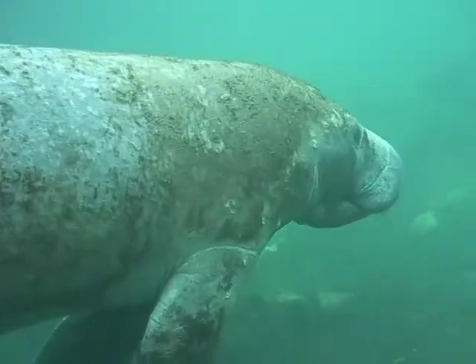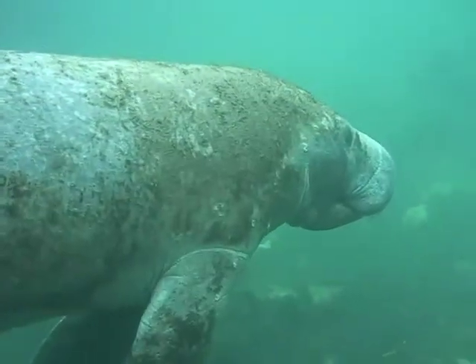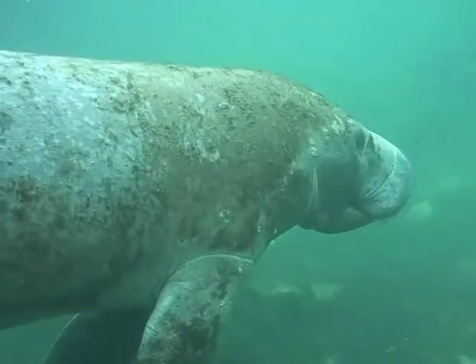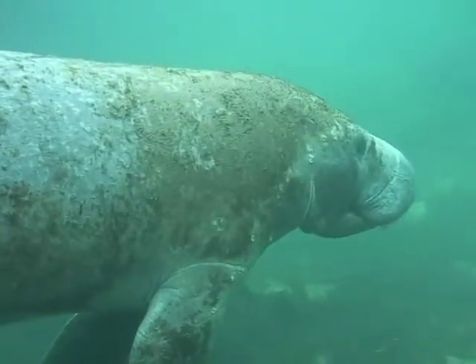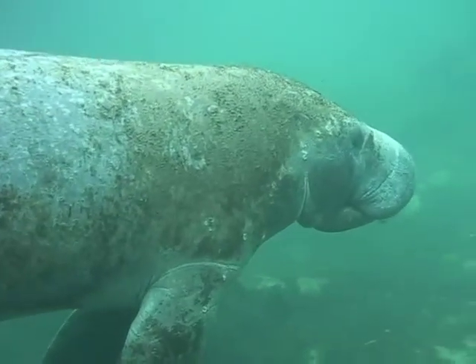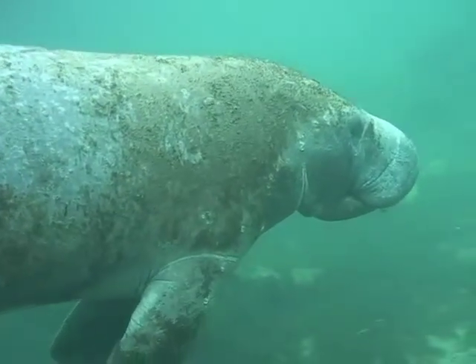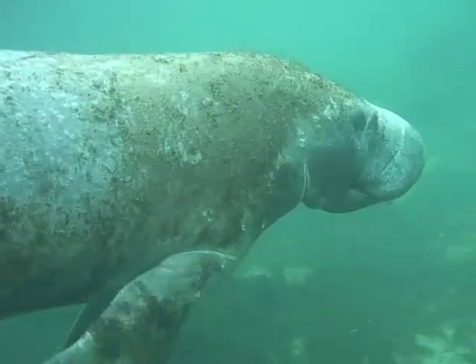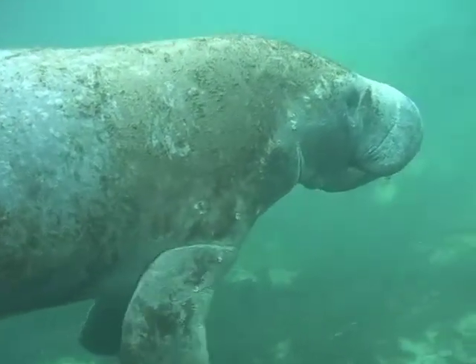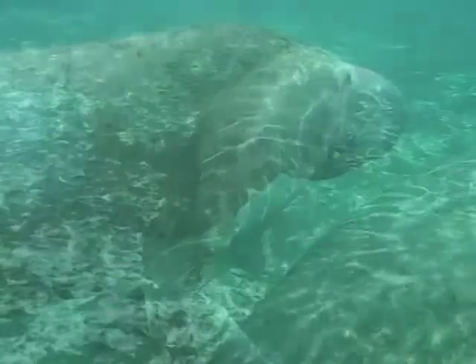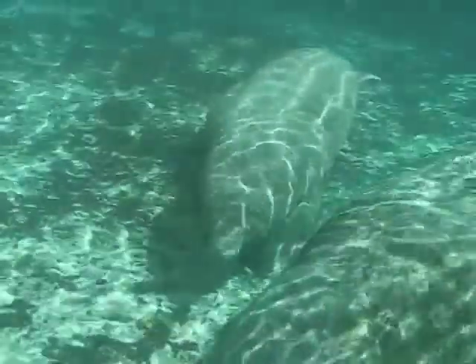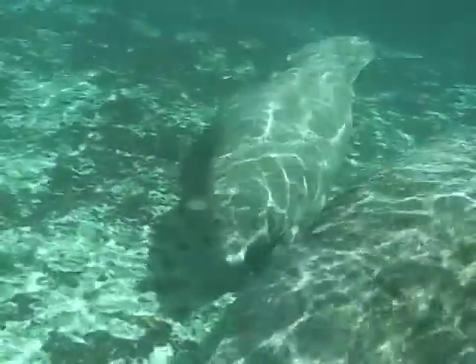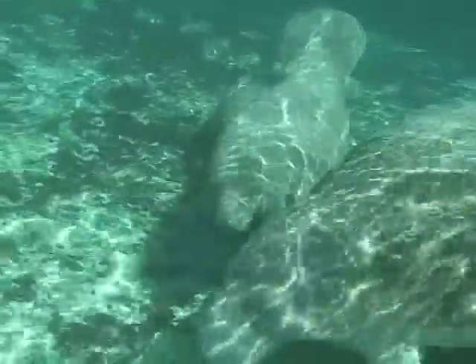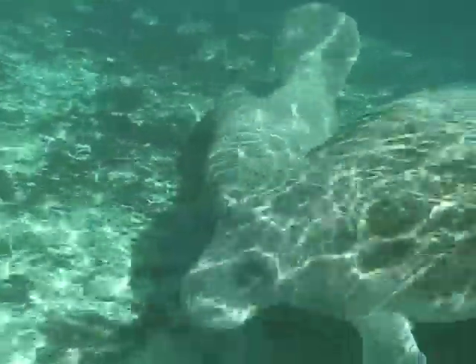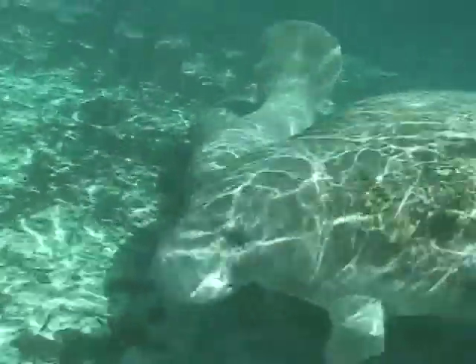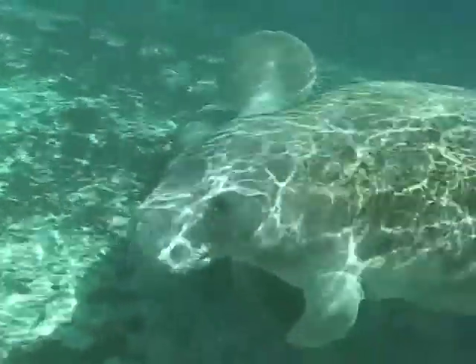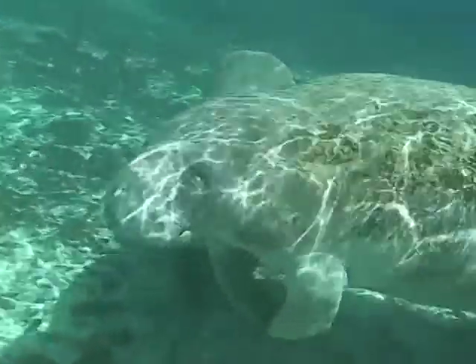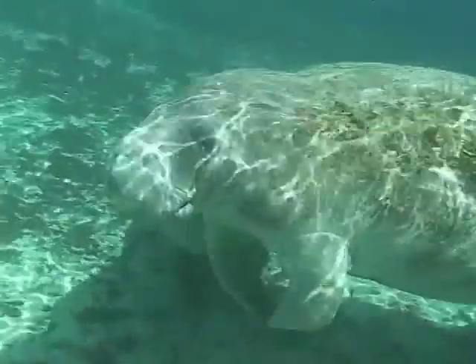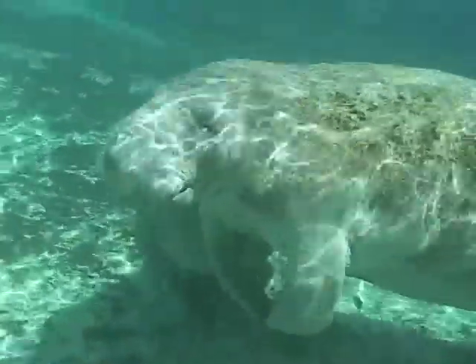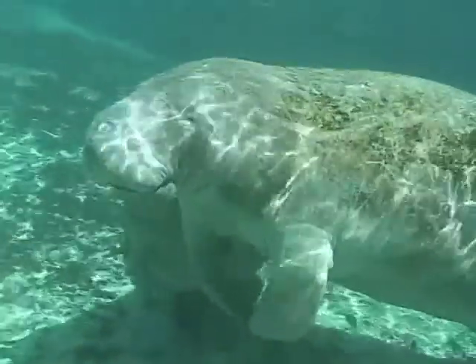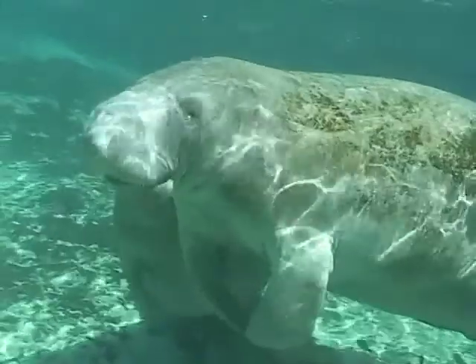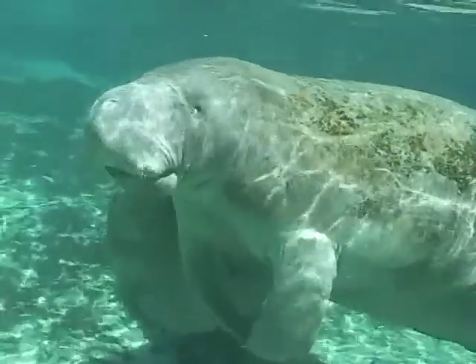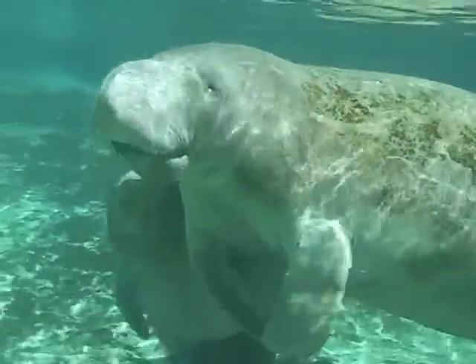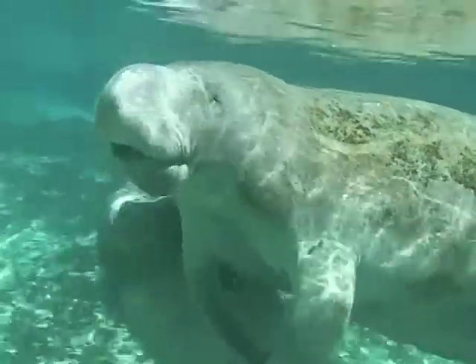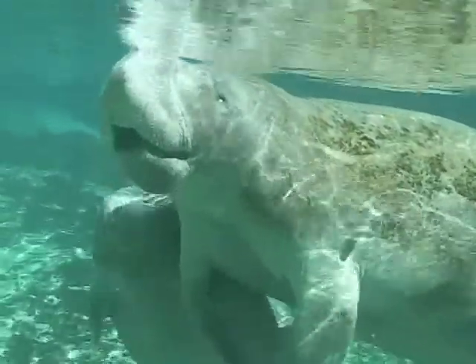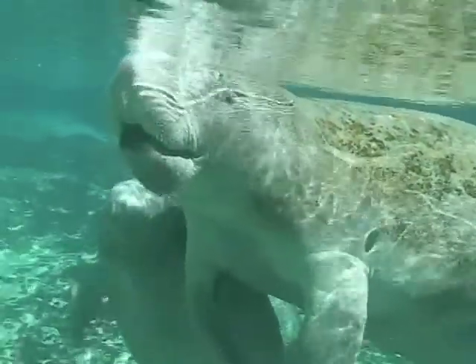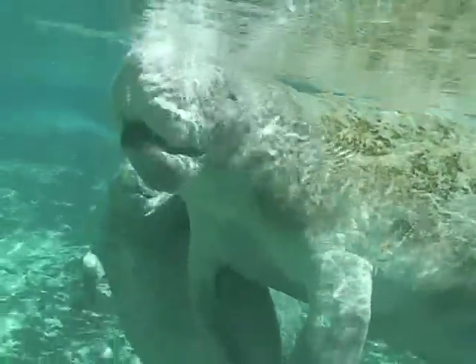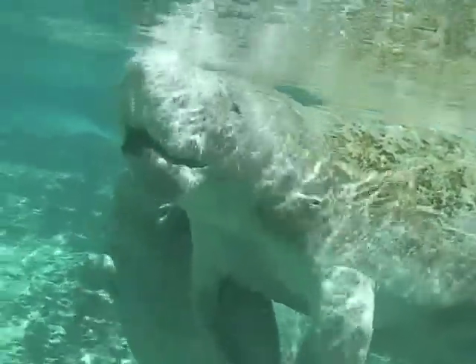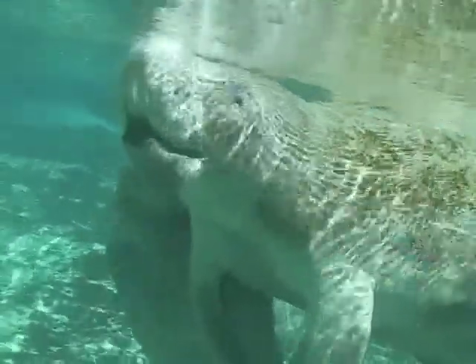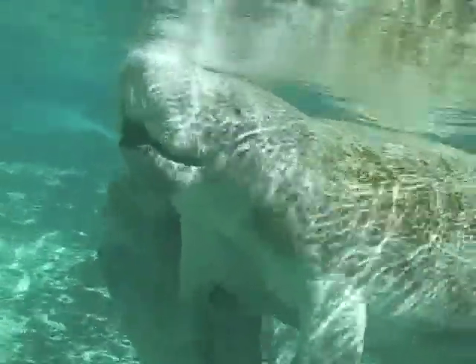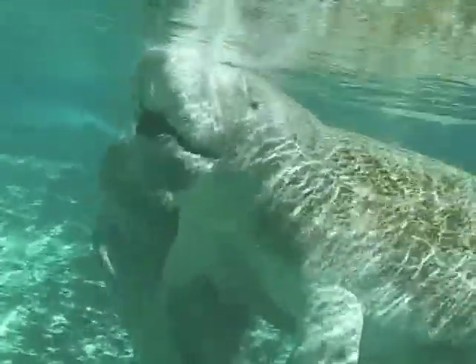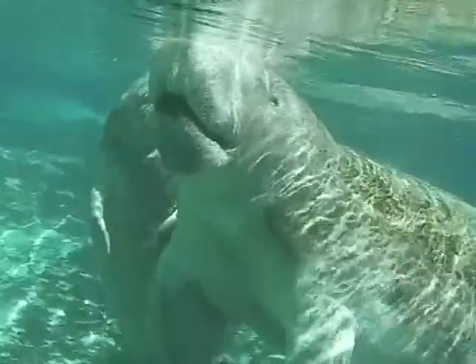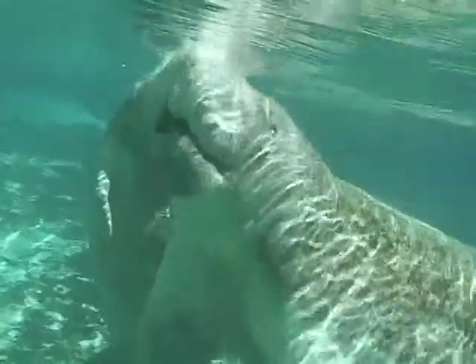West Indian manatees are large, grey-brown aquatic mammals. The best time to see manatees is from November to March. When temperatures drop, manatees congregate around natural springs and power plant outfalls, where the water temperature is warm.